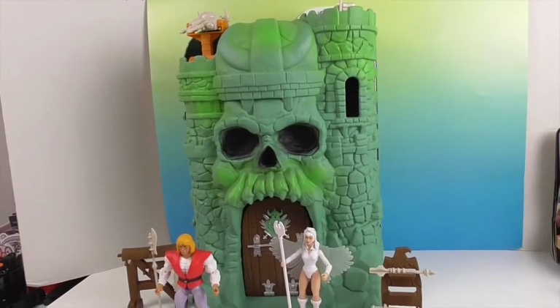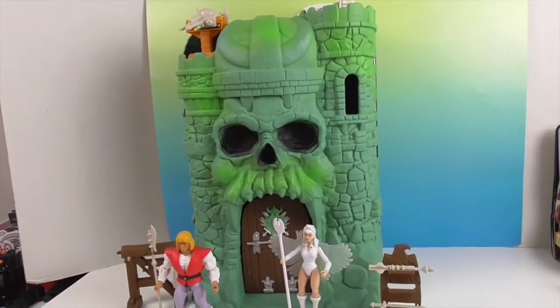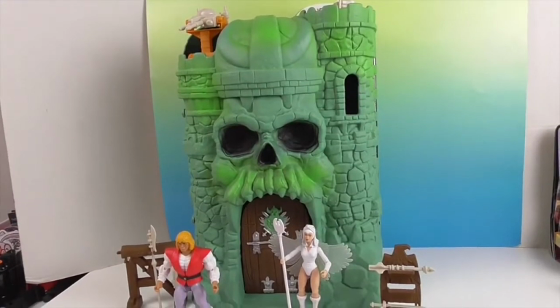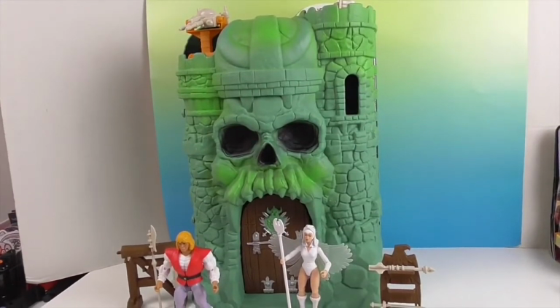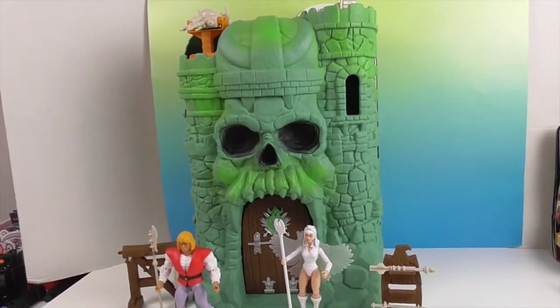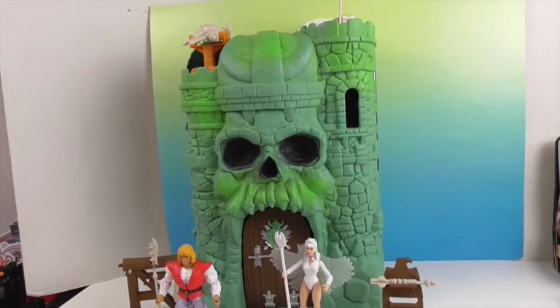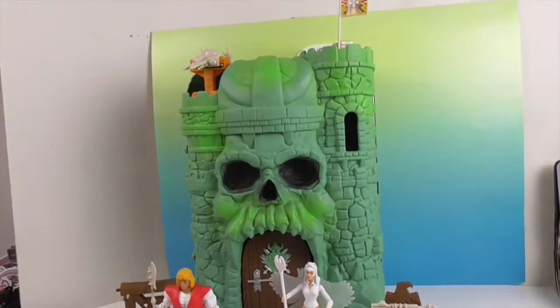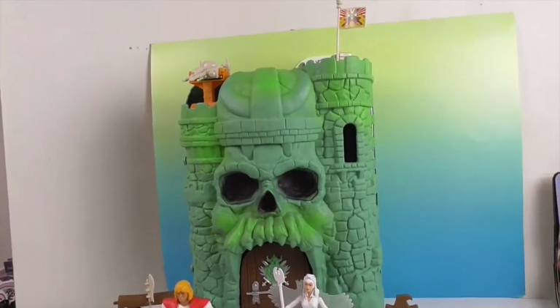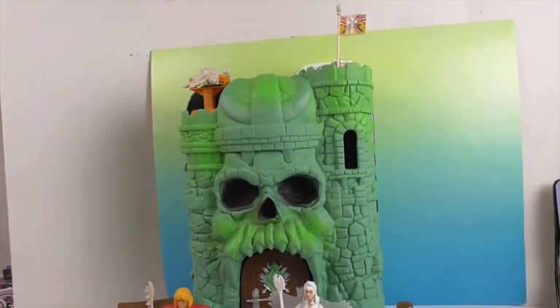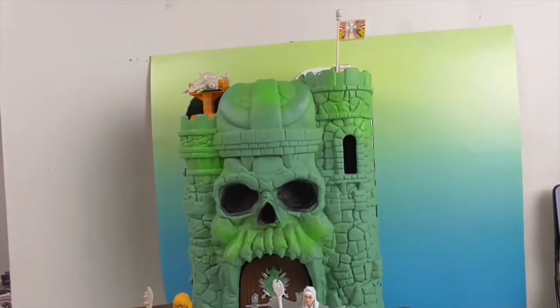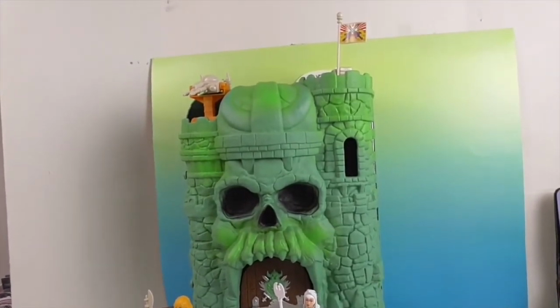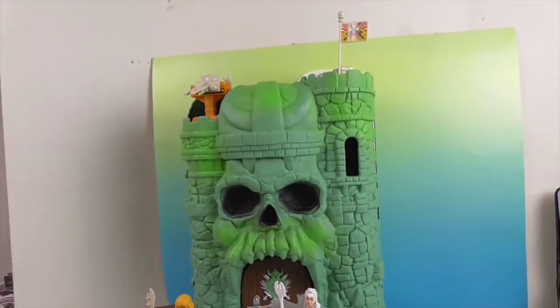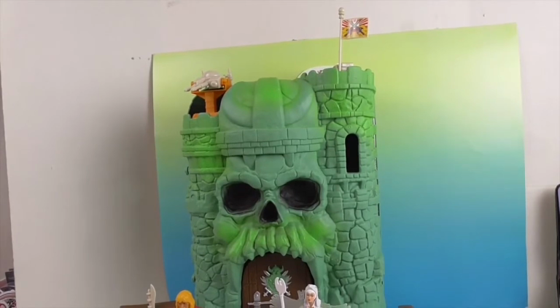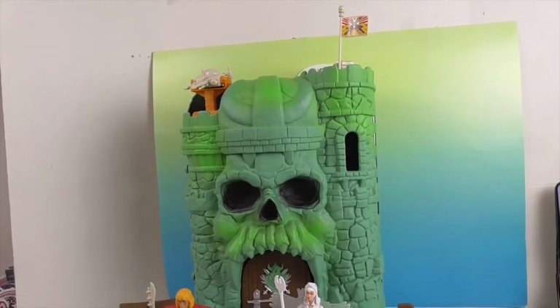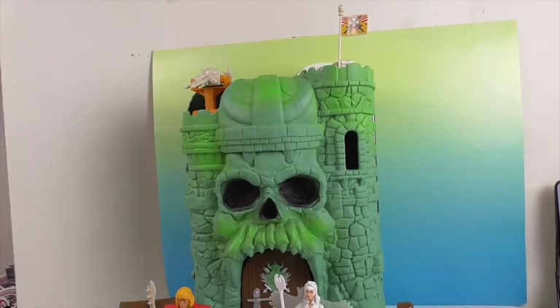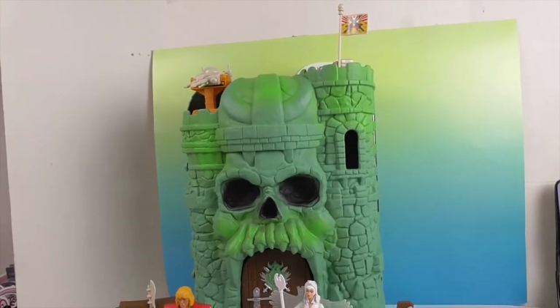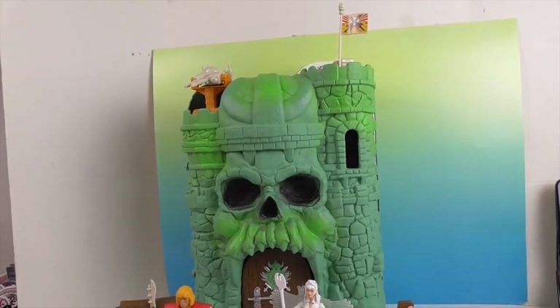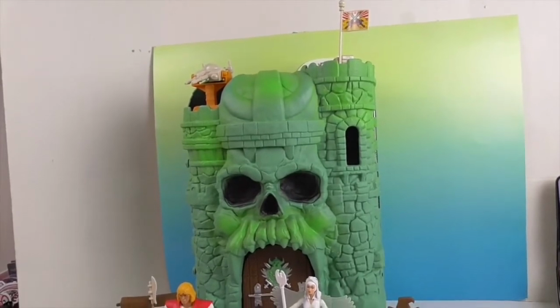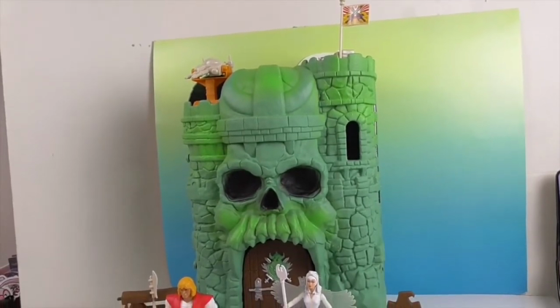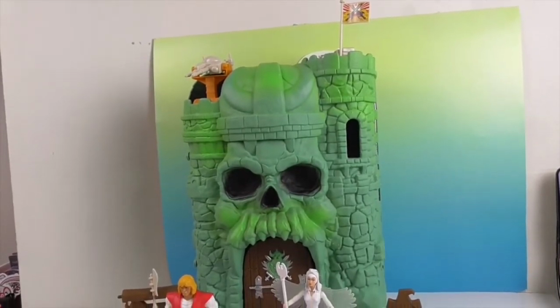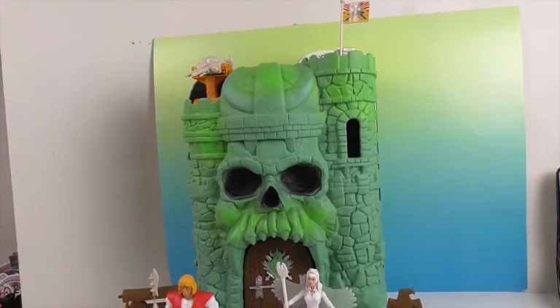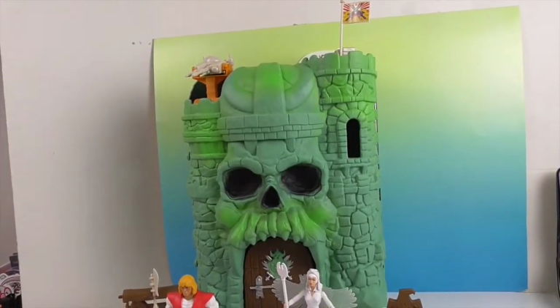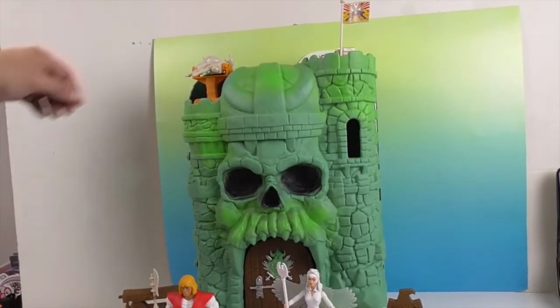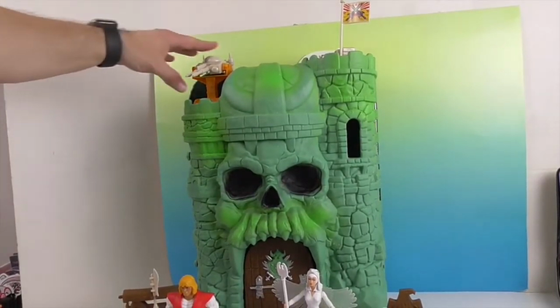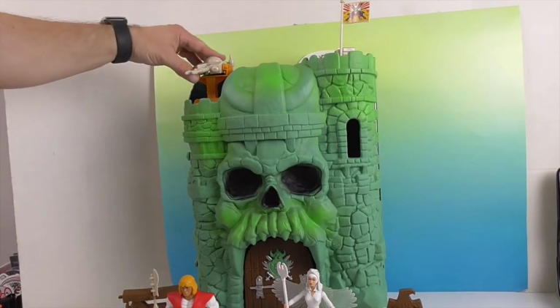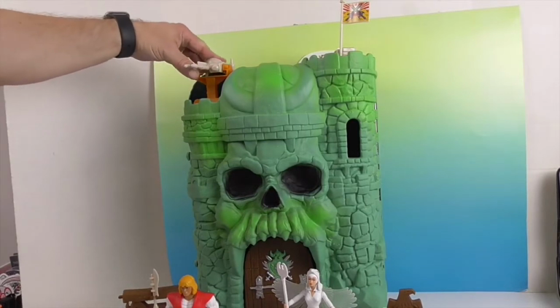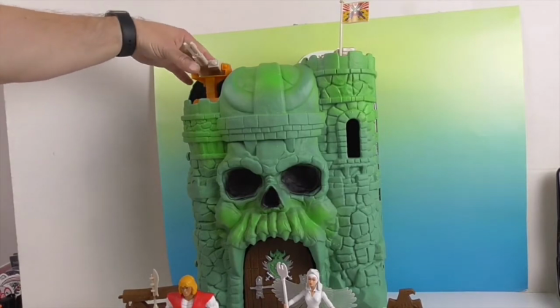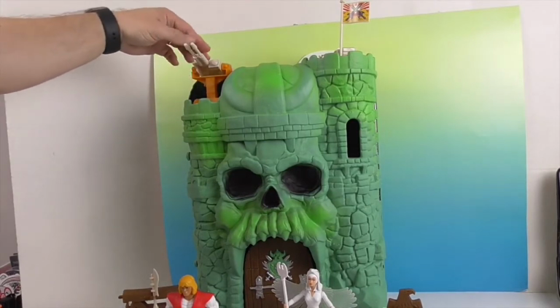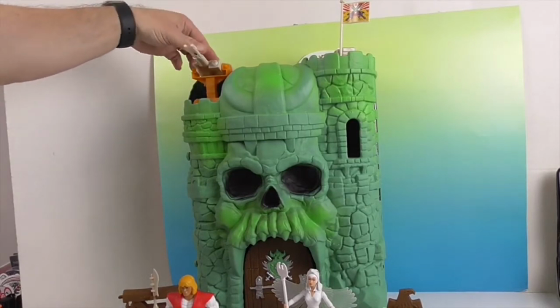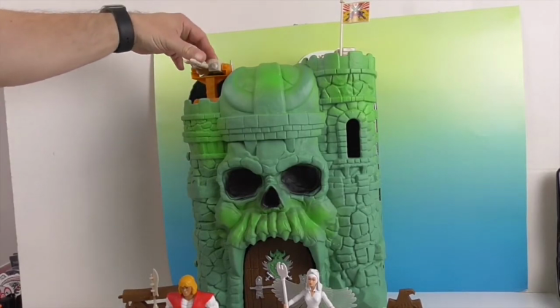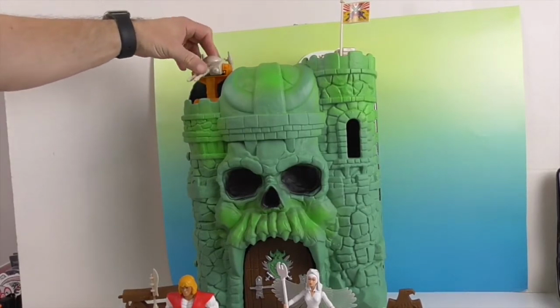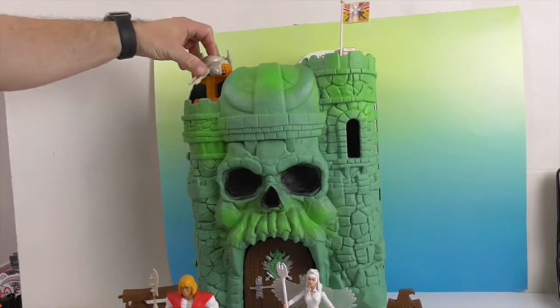And there's Castle Grayskull — I'm going to pan up. It barely fits in the studio. You can see the battle gun thing up there. What do they call it? Some kind of a turret.